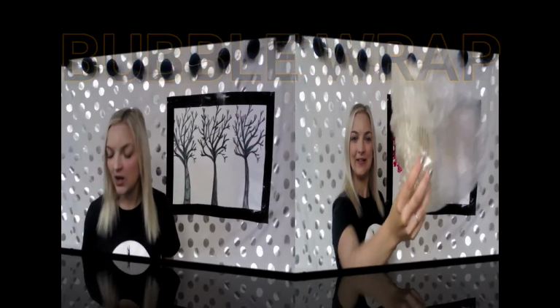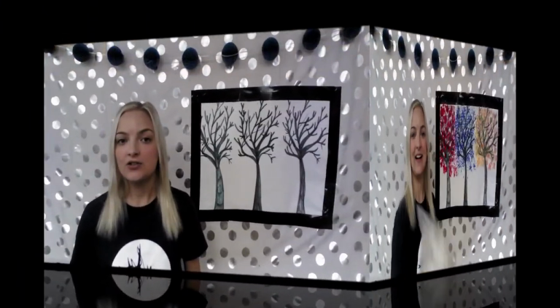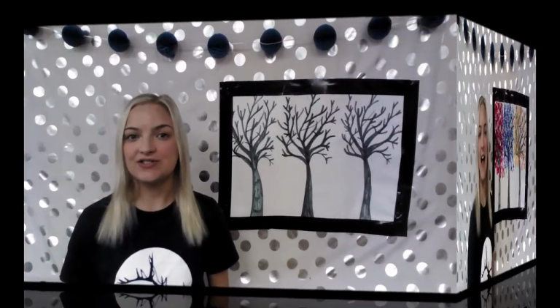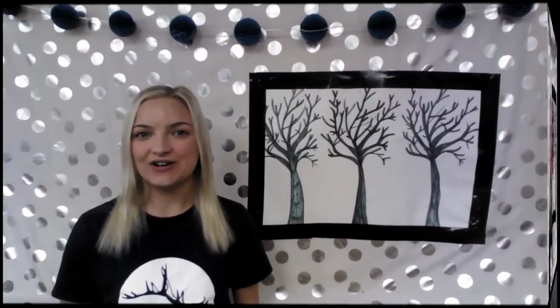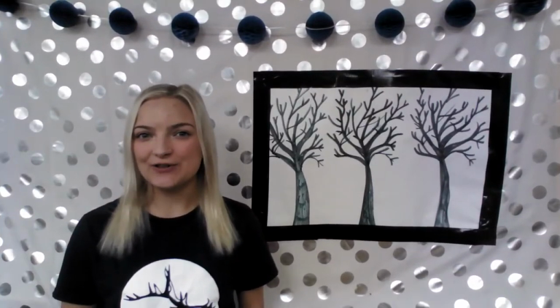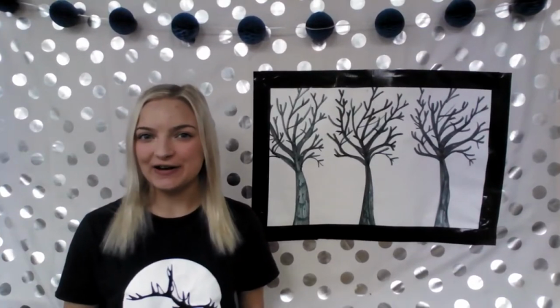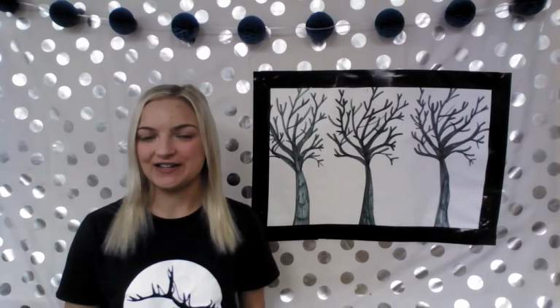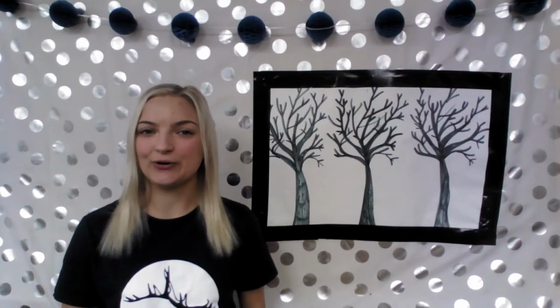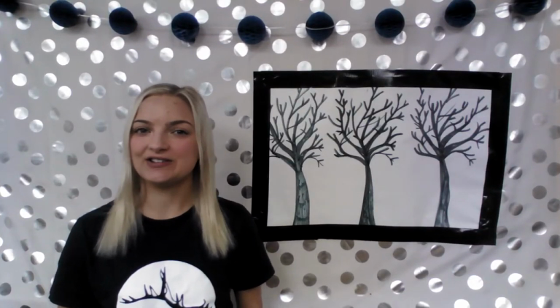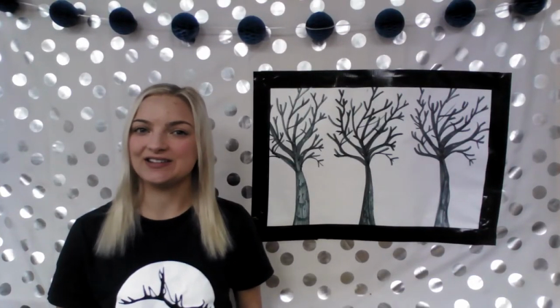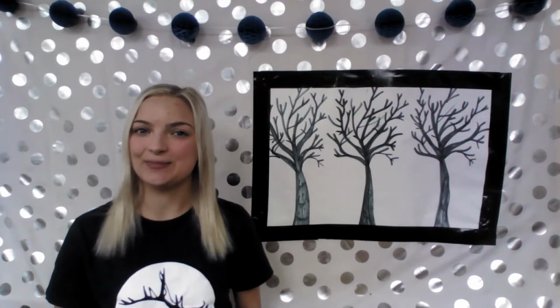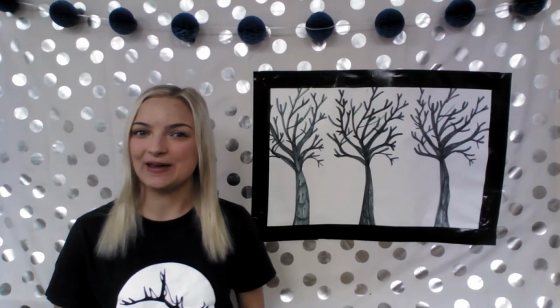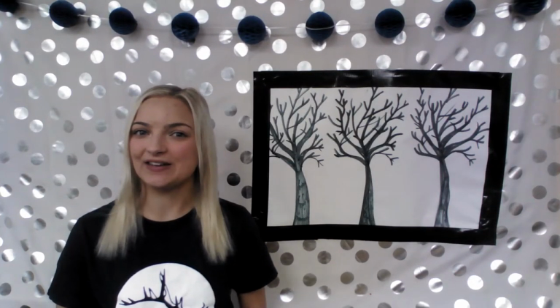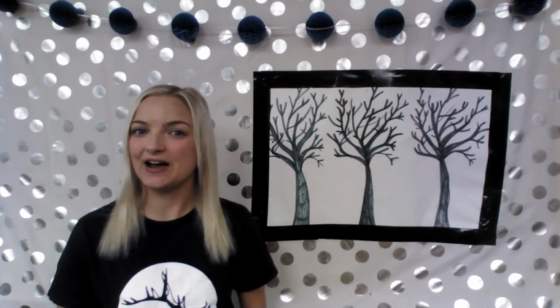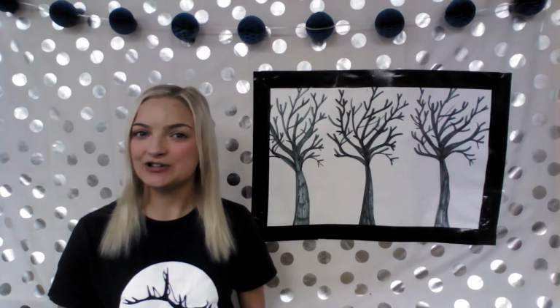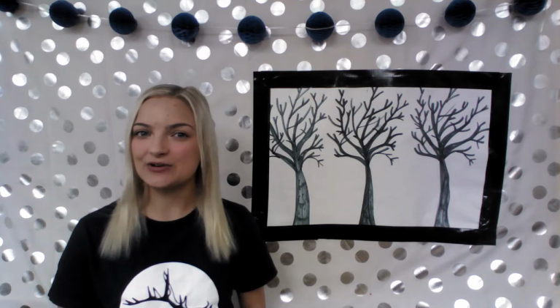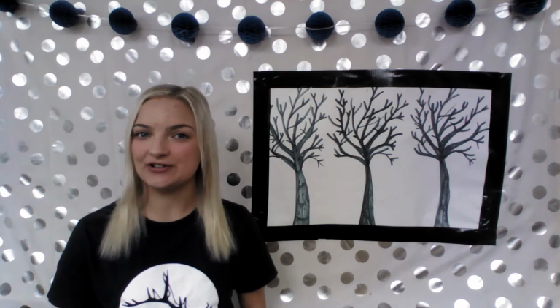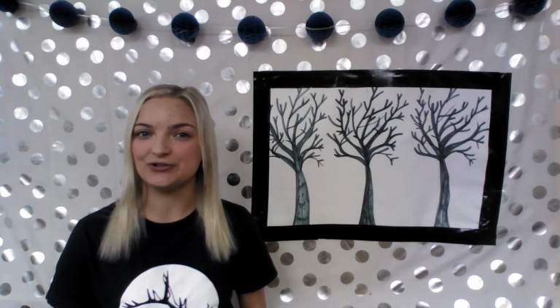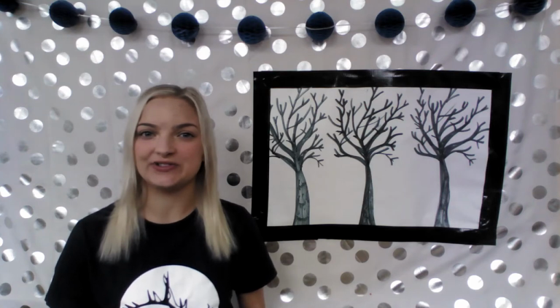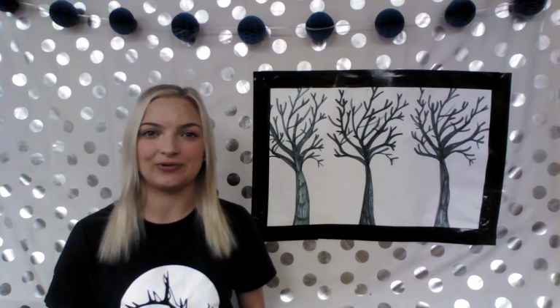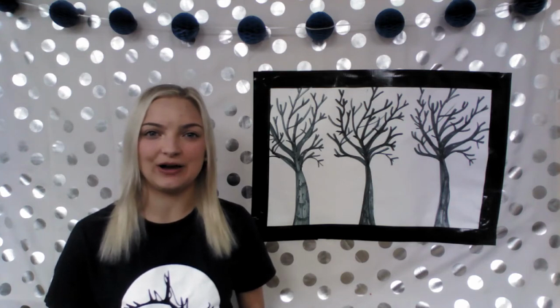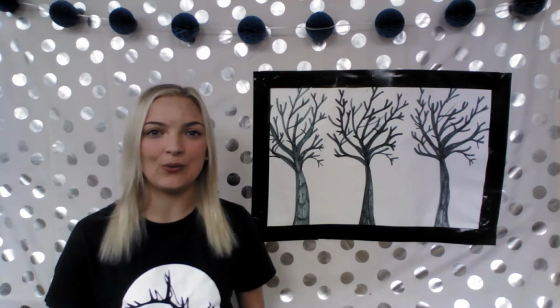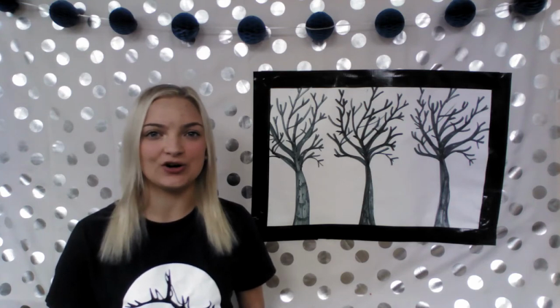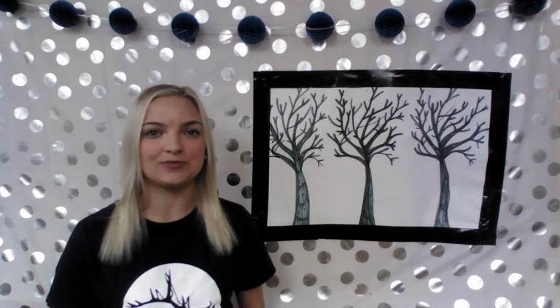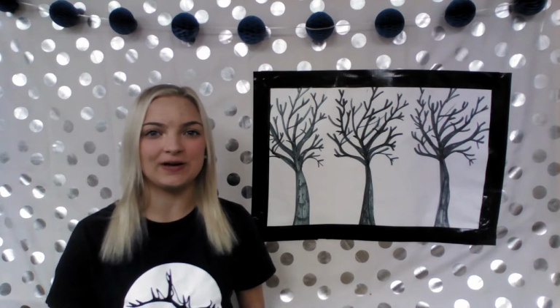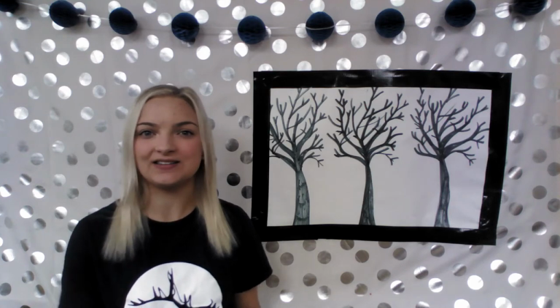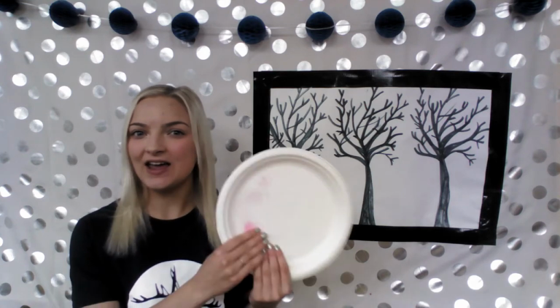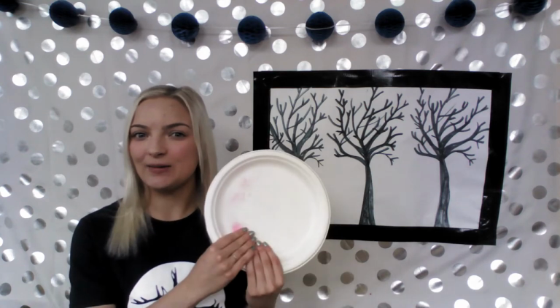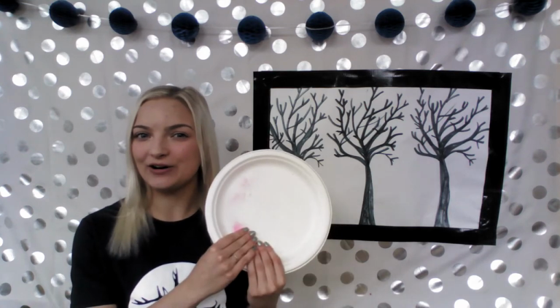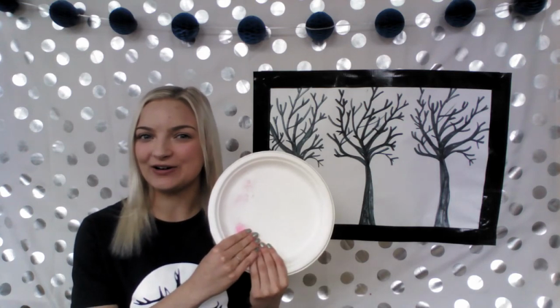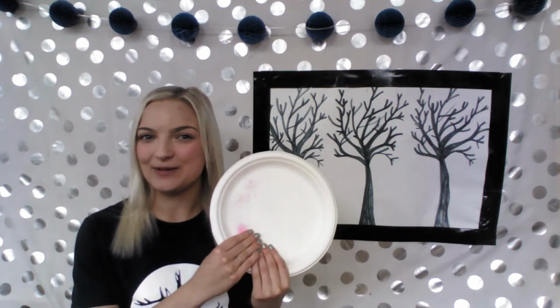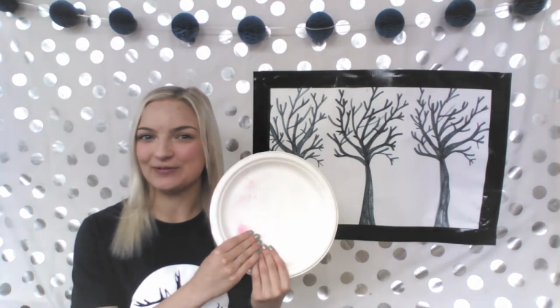To start off with our painting, we're going to need some paint. I'm just going to use some plain washable paint and put it on a paper plate.